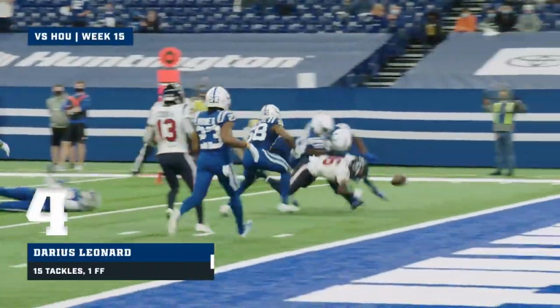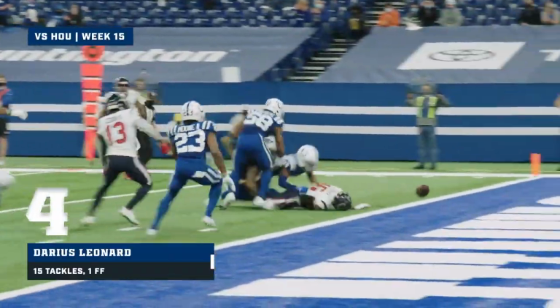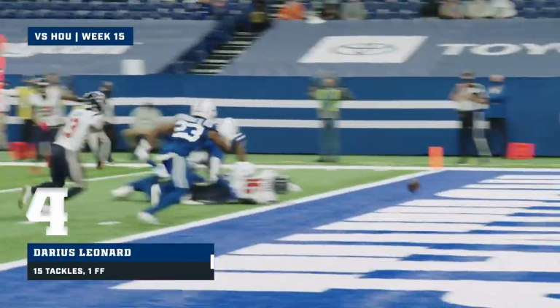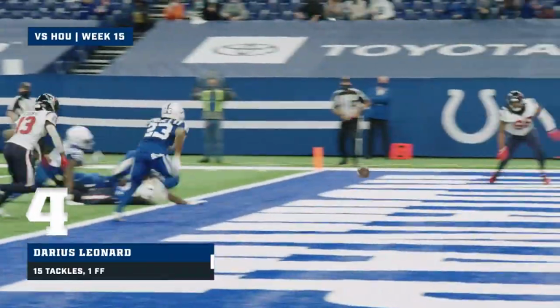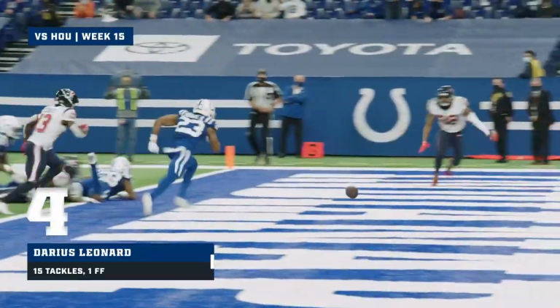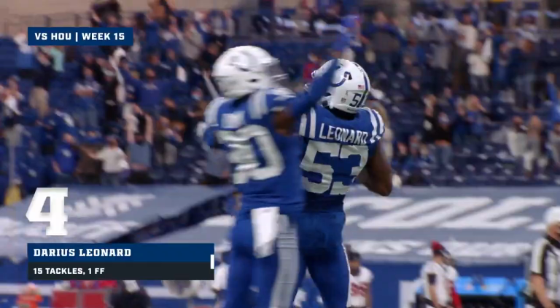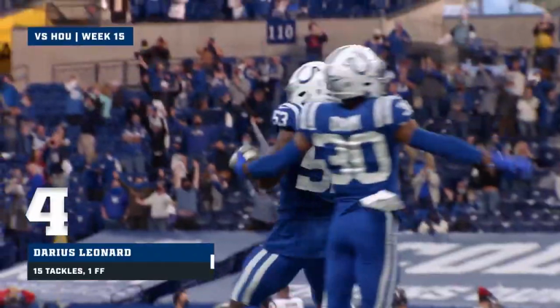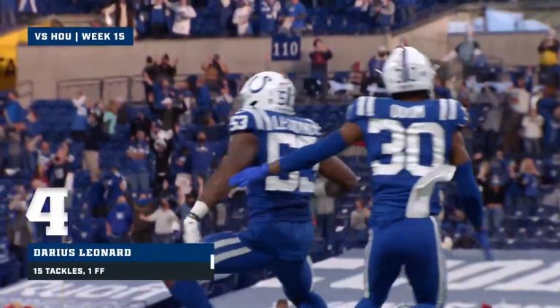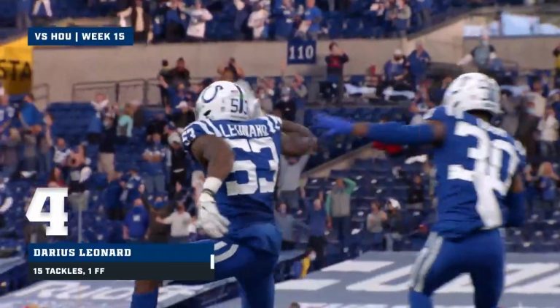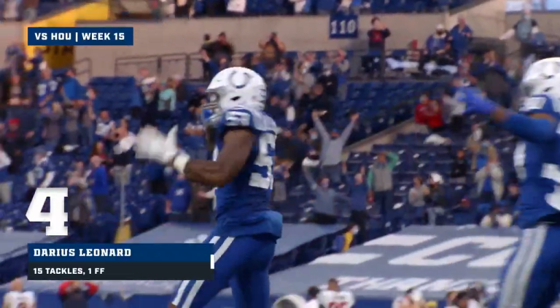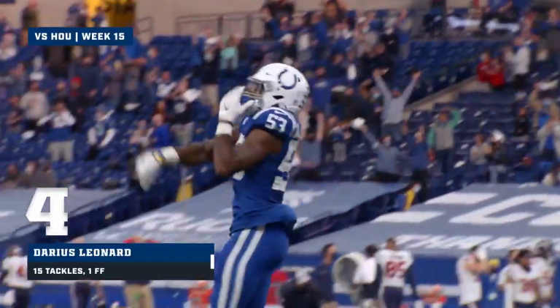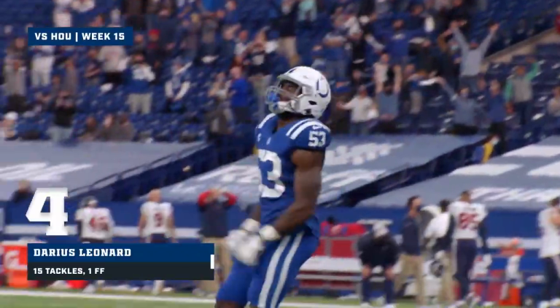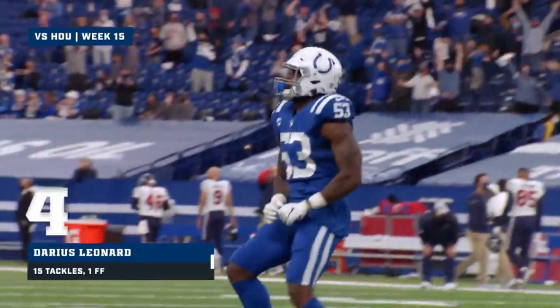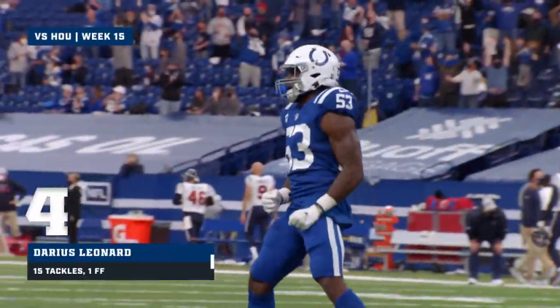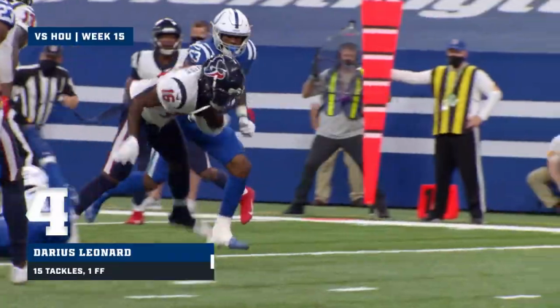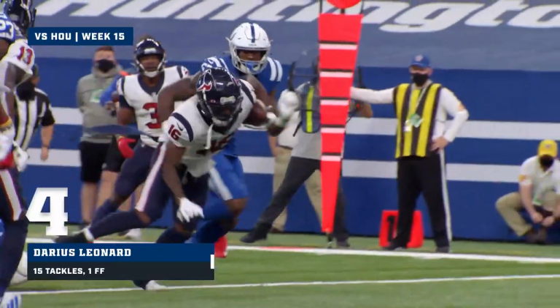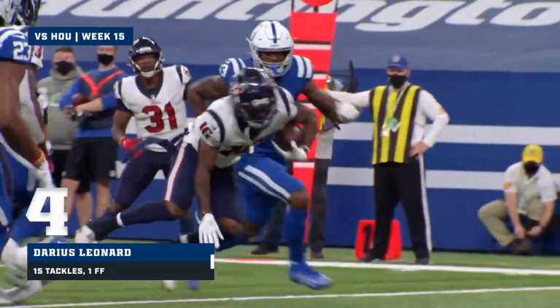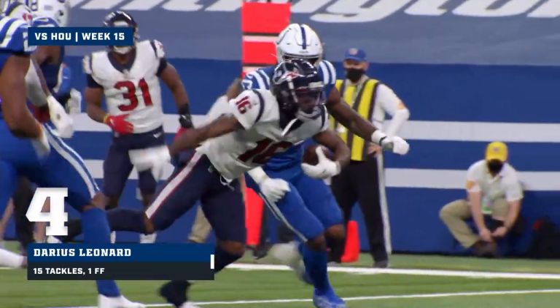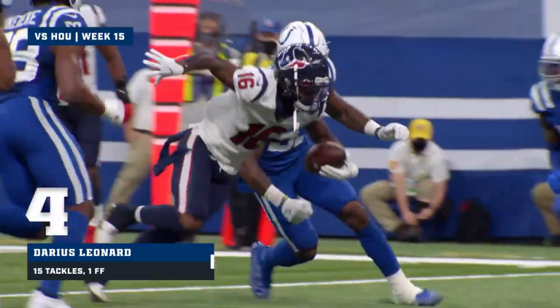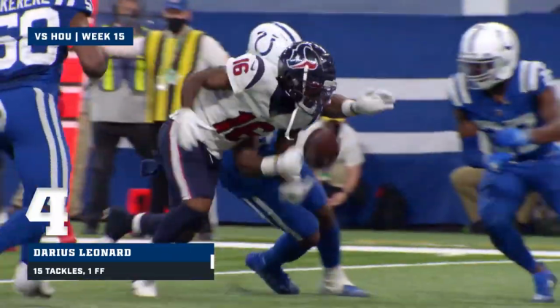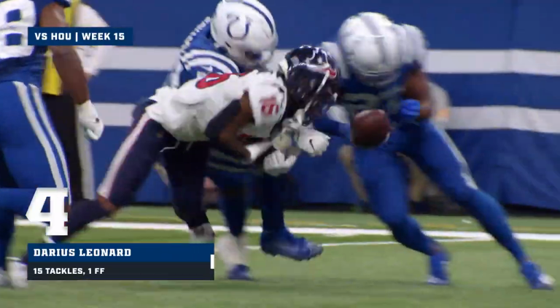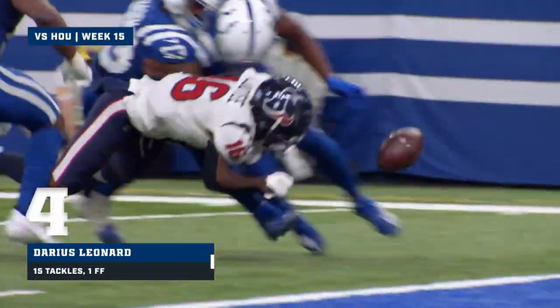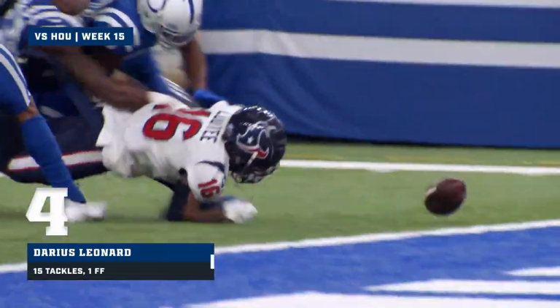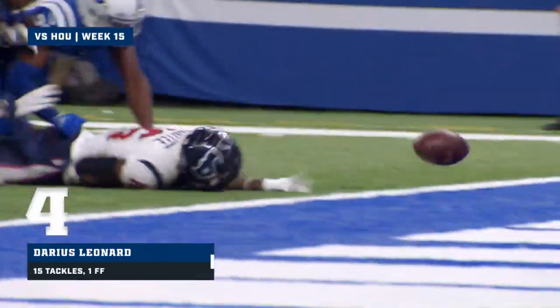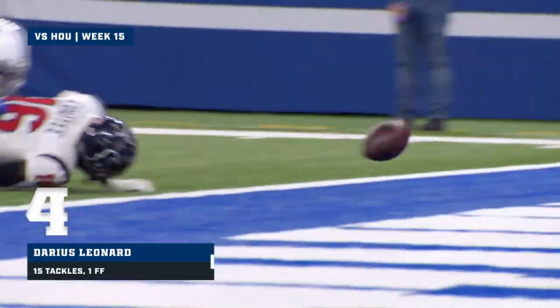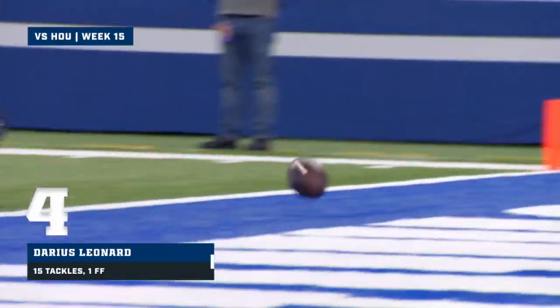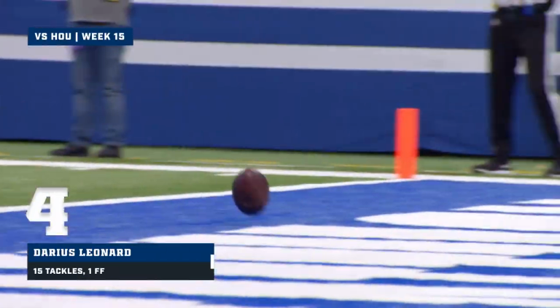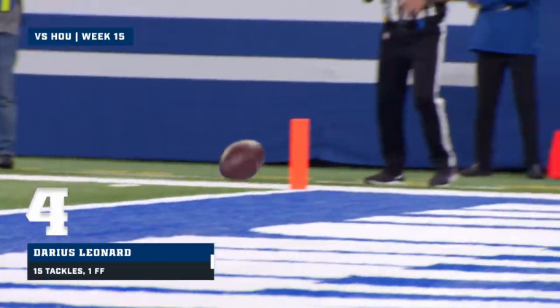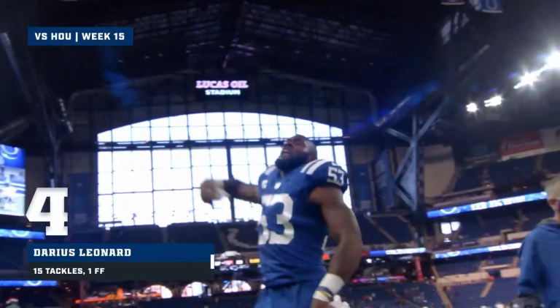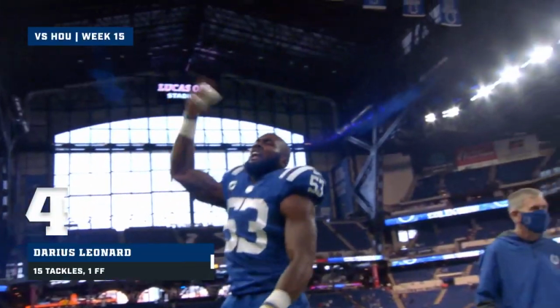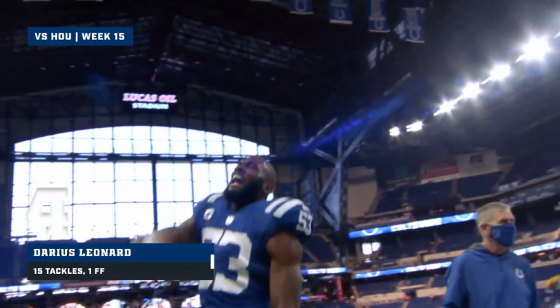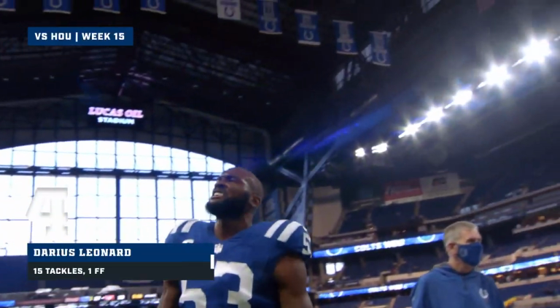He fumbled the ball. The Colts have it — it's a touchback. He comes in and punches that ball out. That is well done by Darius Leonard.